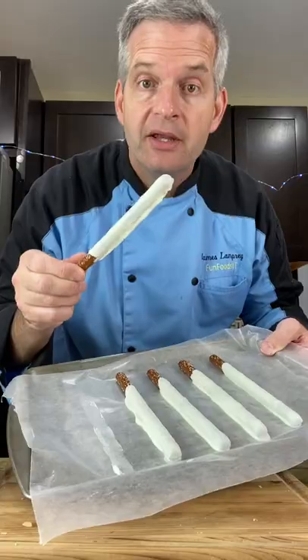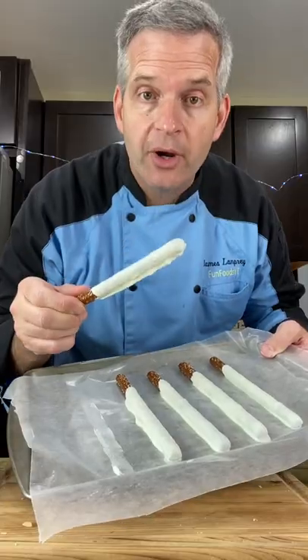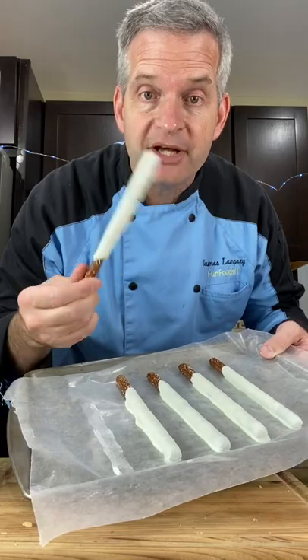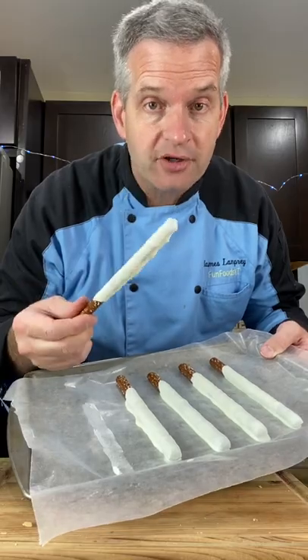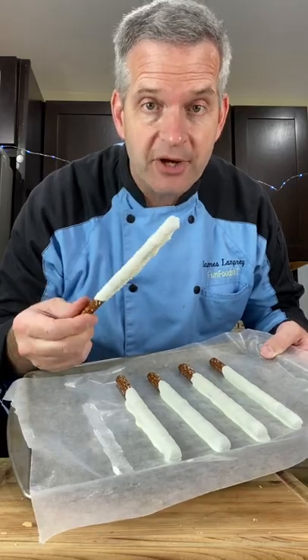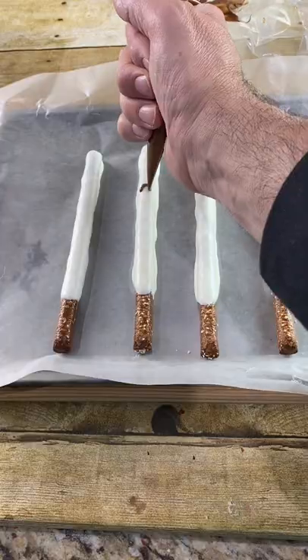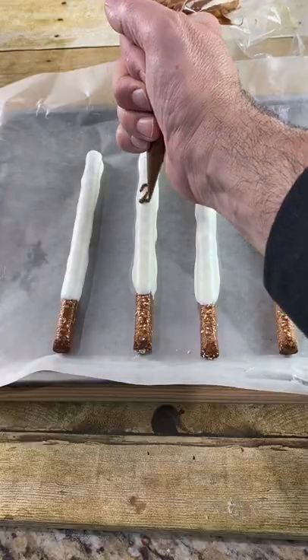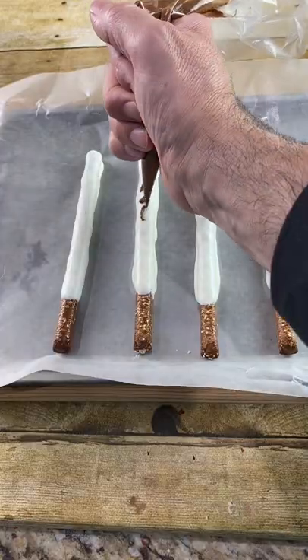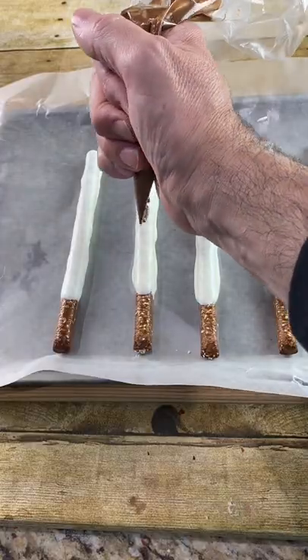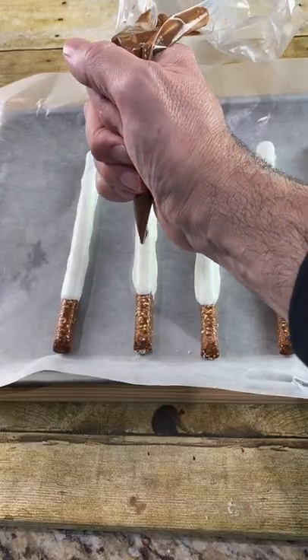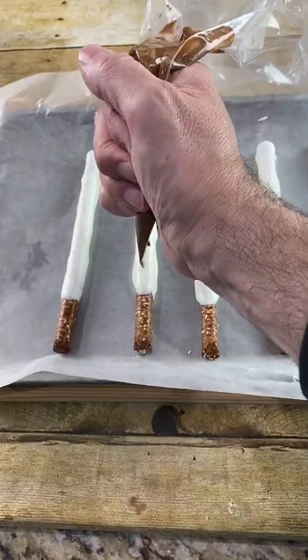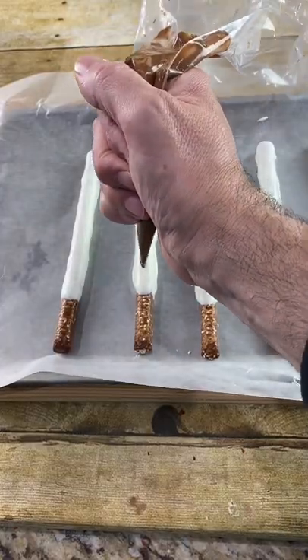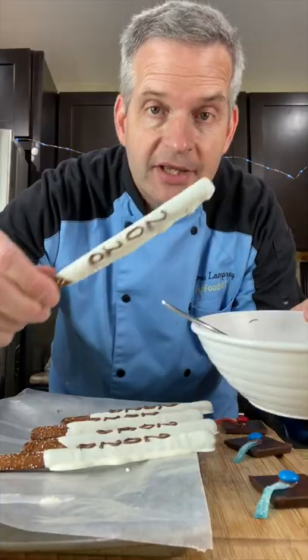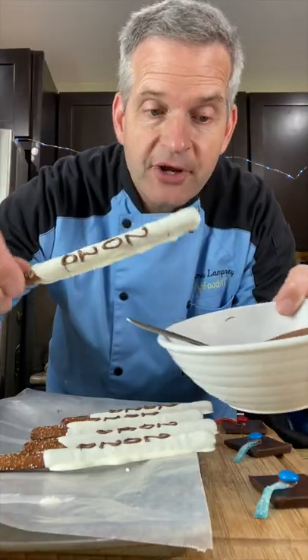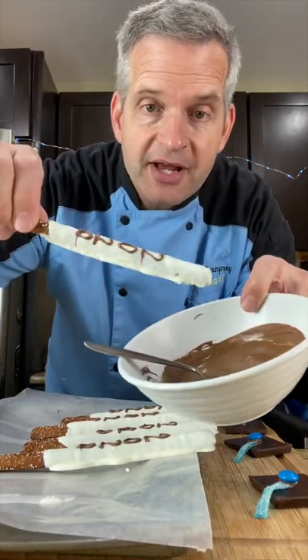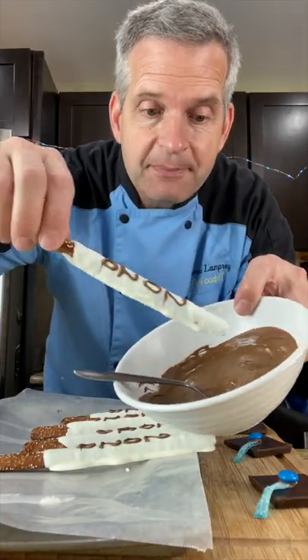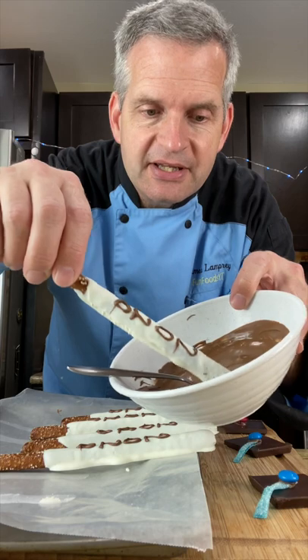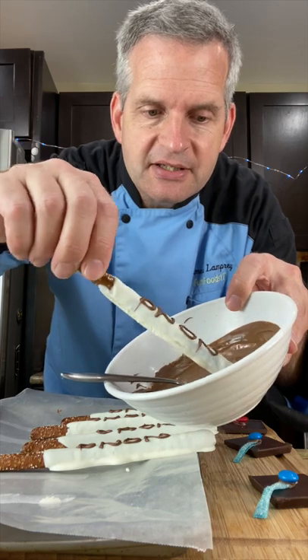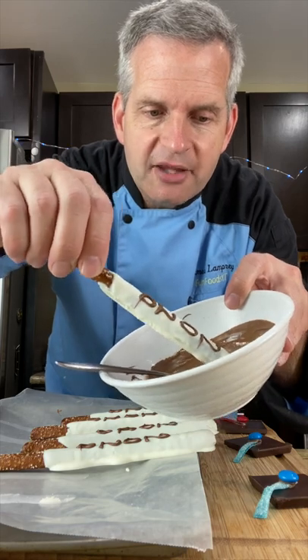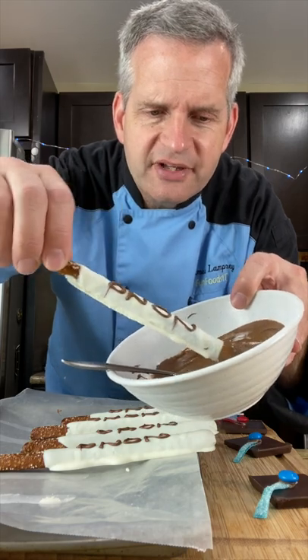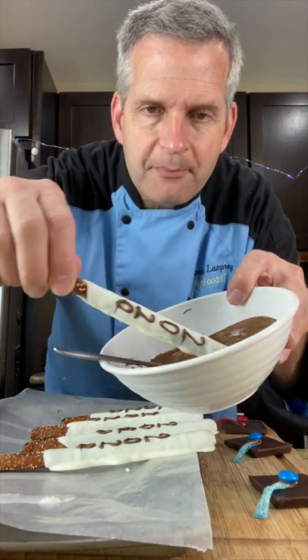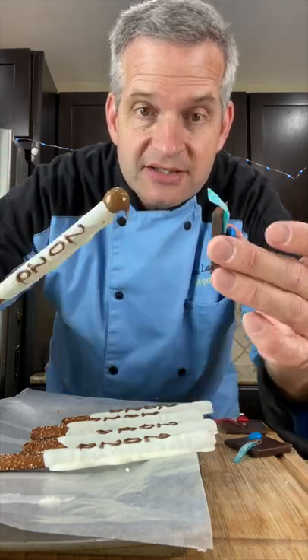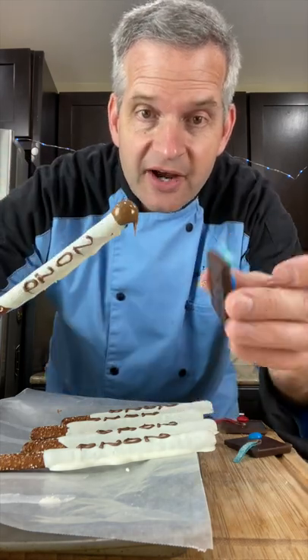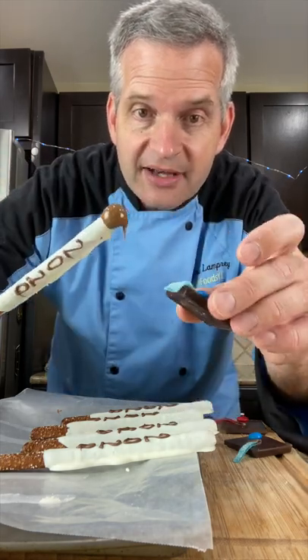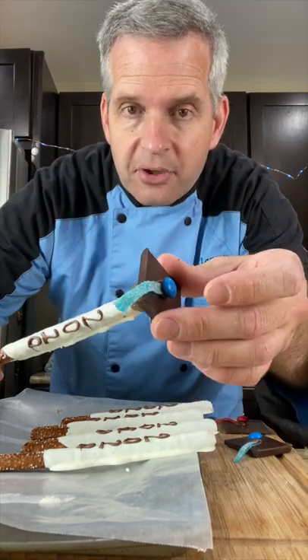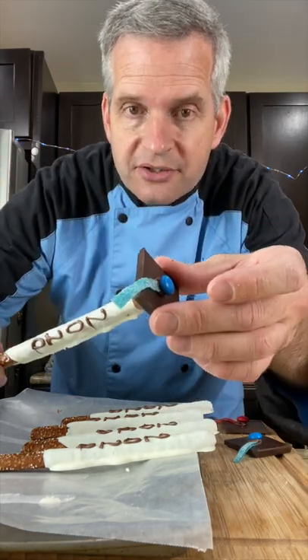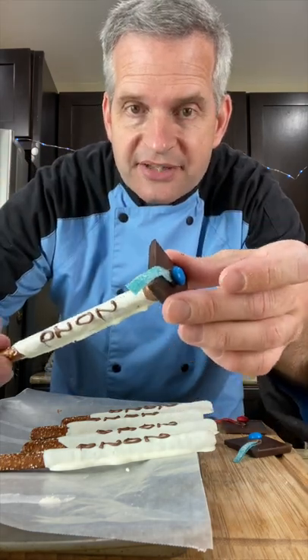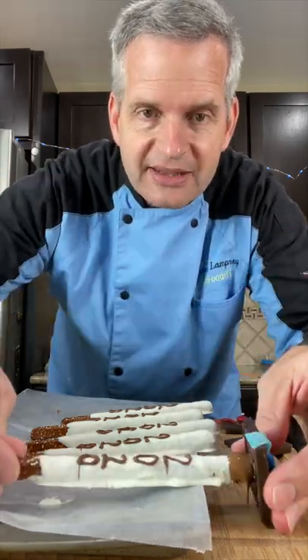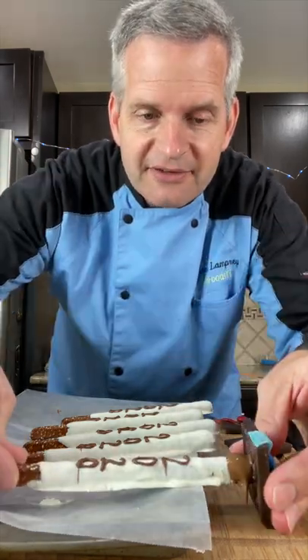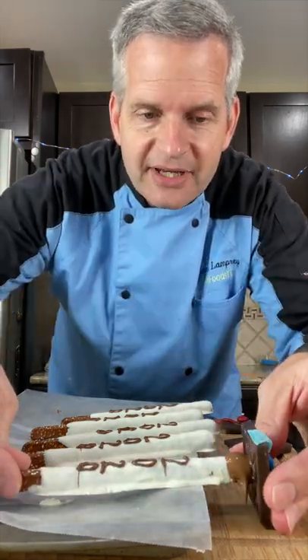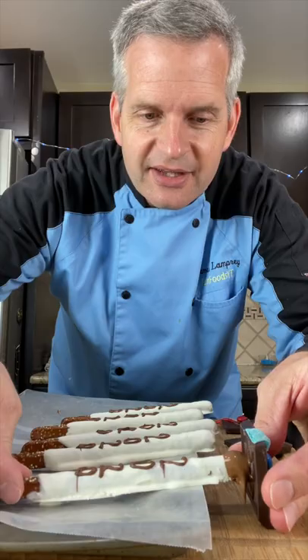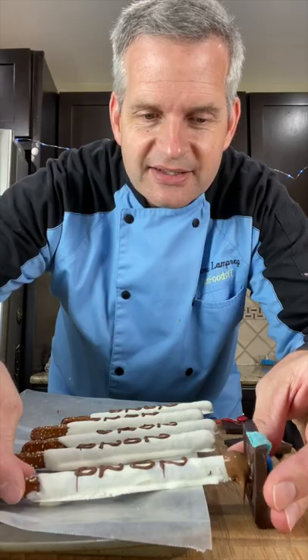Now our white candy melts have hardened up on the pretzel. We're going to write 20-20. Now take our pretzel rods, dip it in the chocolate, but only the top part. Take our hat, put it on just like so, and leave it right down like this.